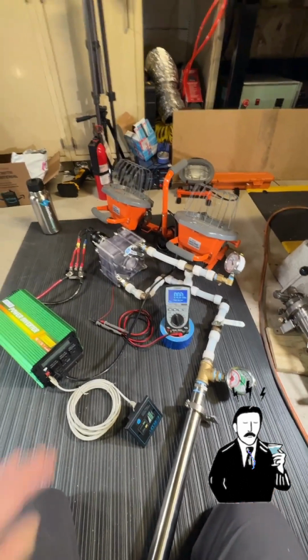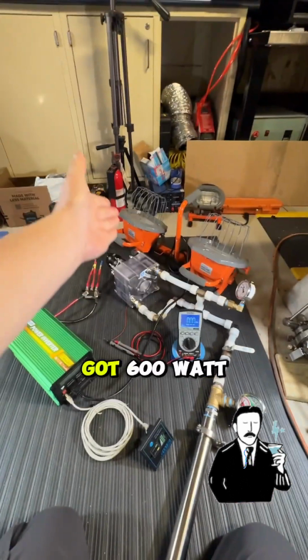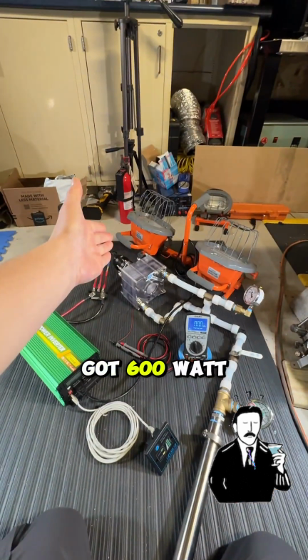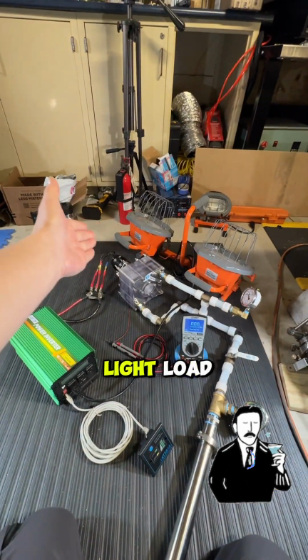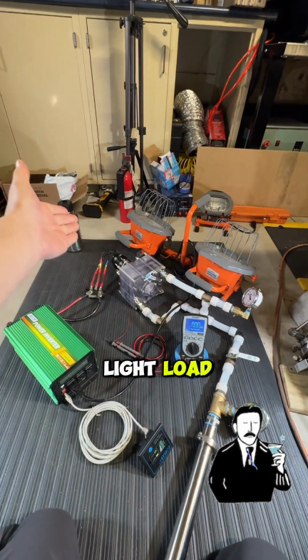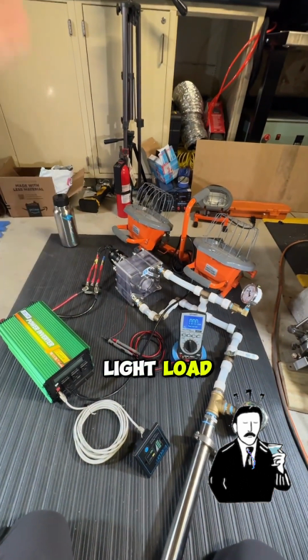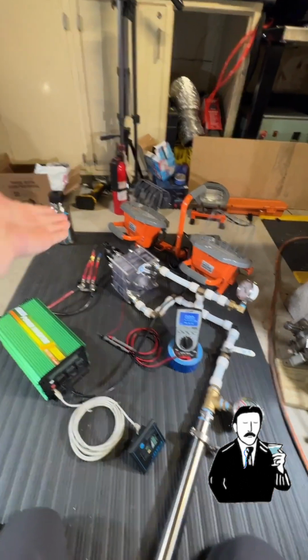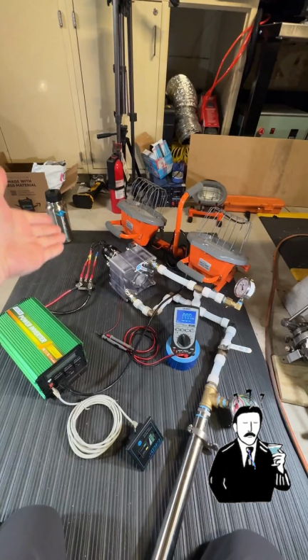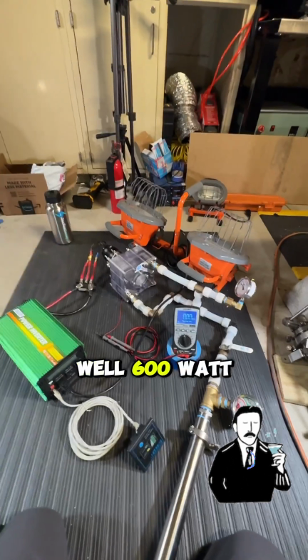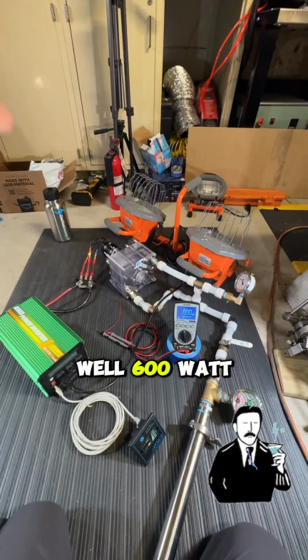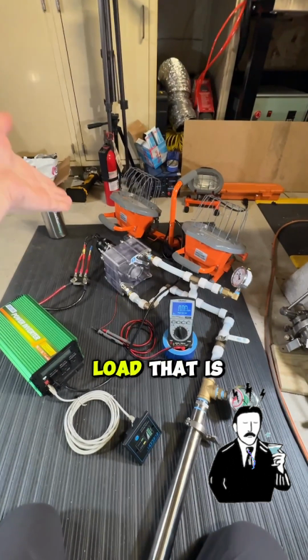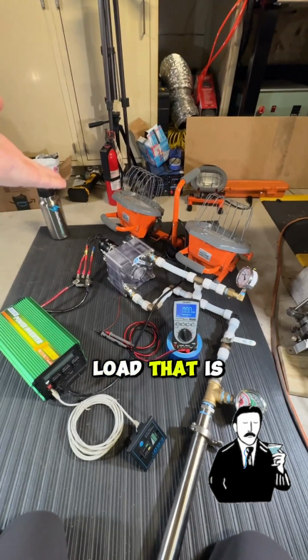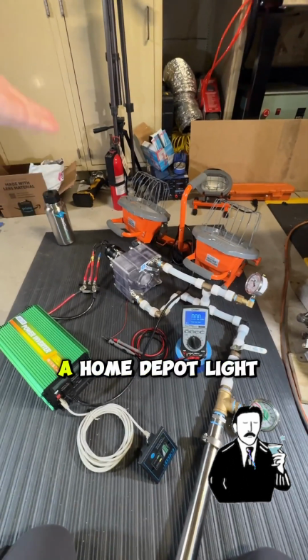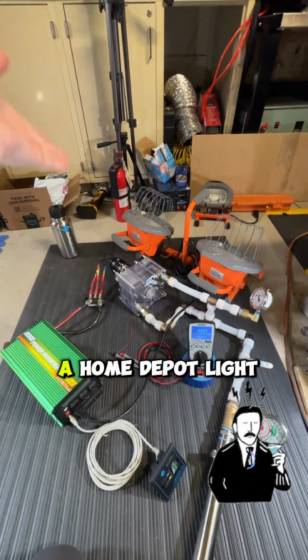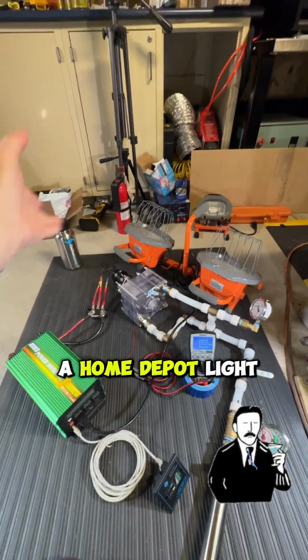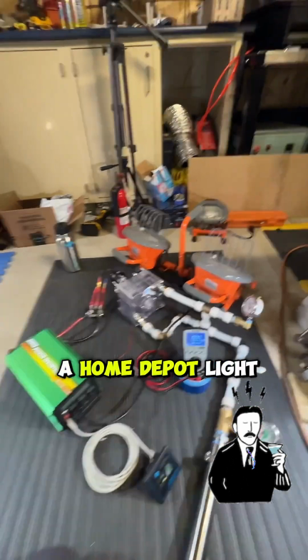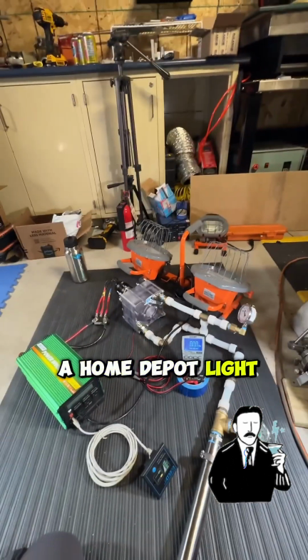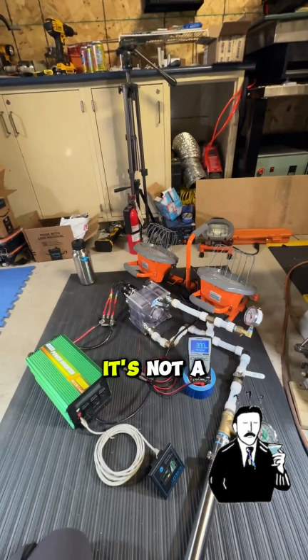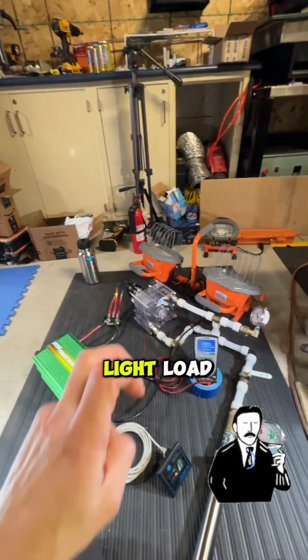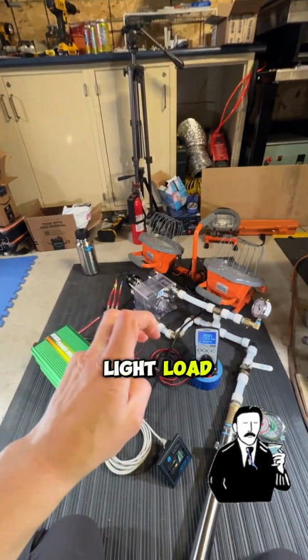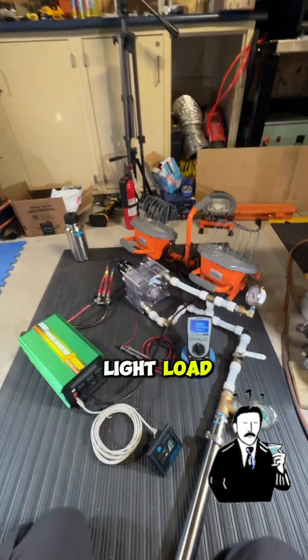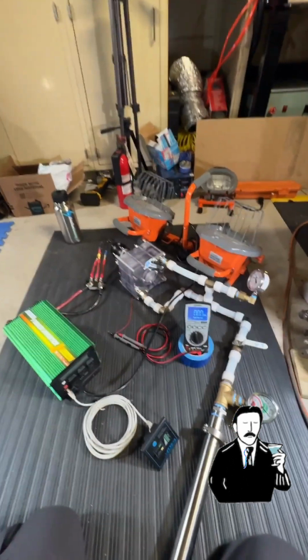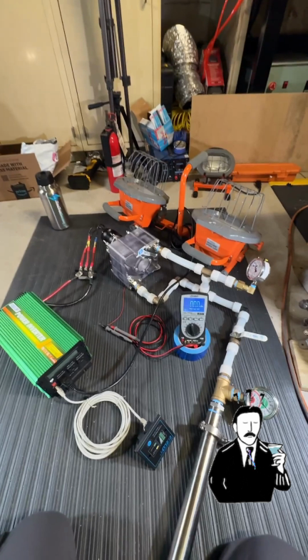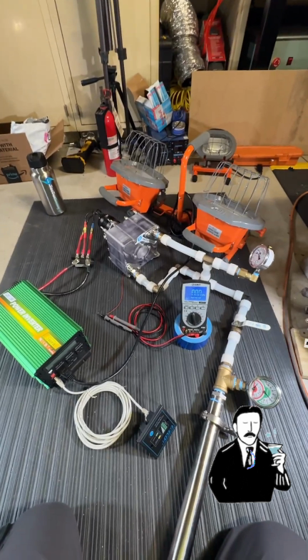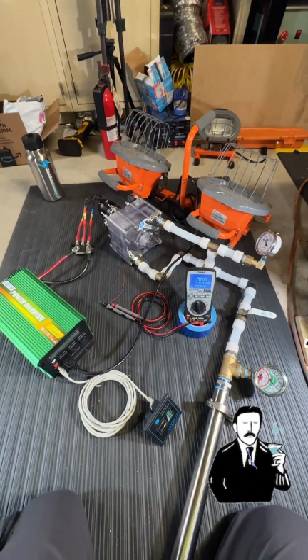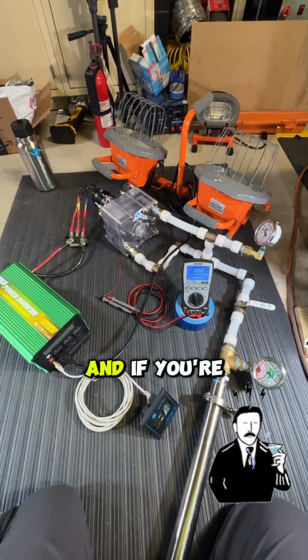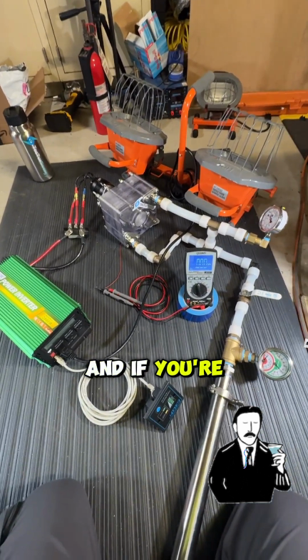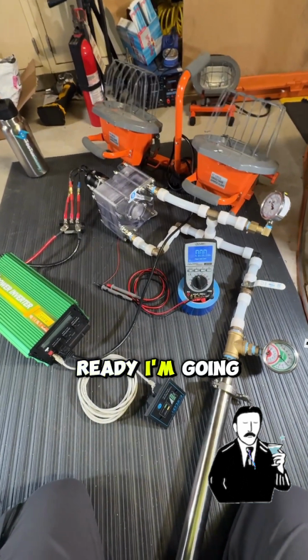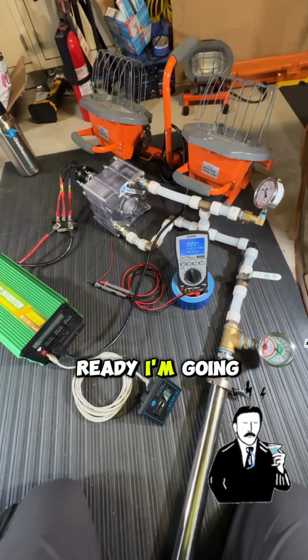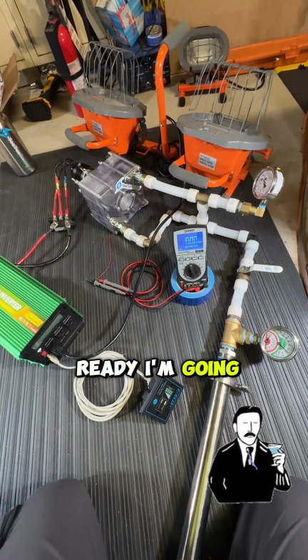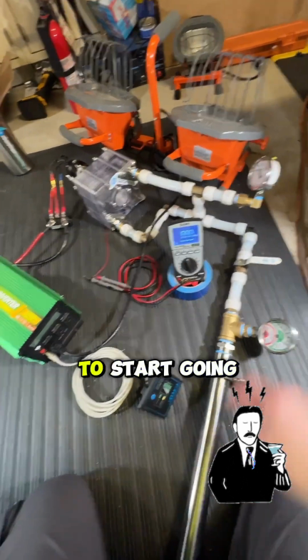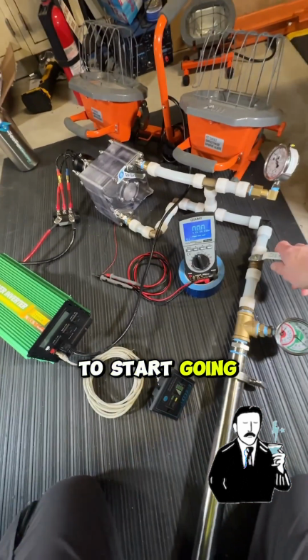We've got a 600 watt load — that is a Home Depot light. It's not a light load. If you're ready, I'm going to just start going.